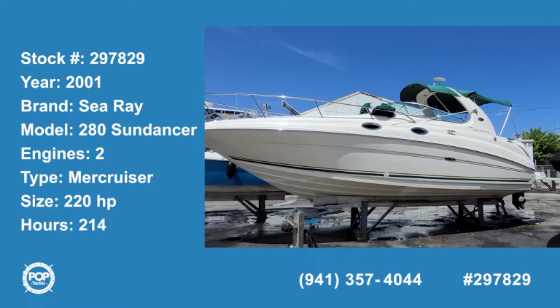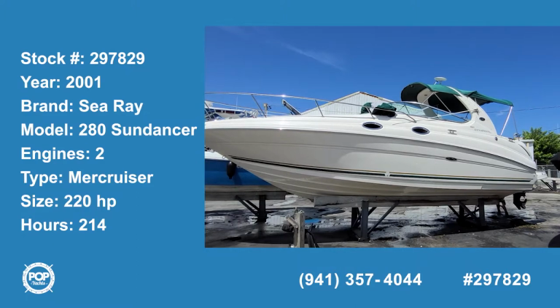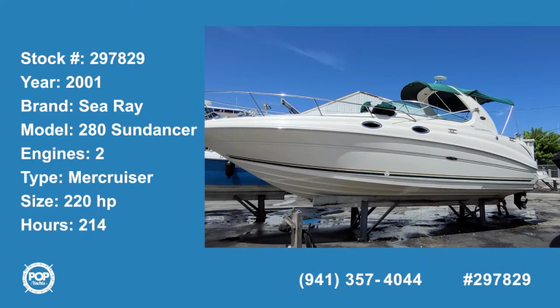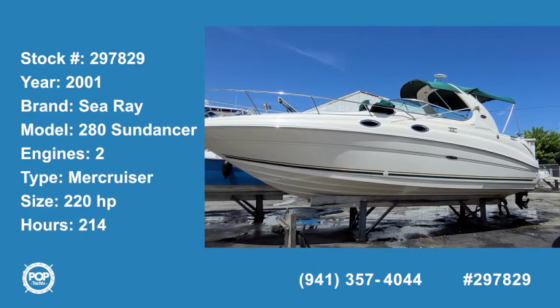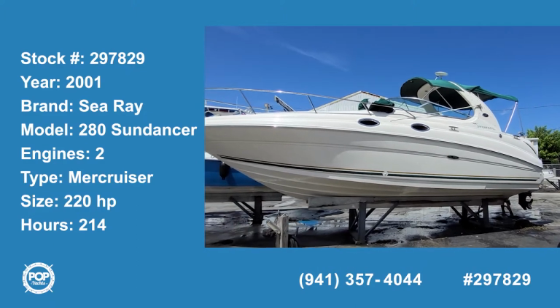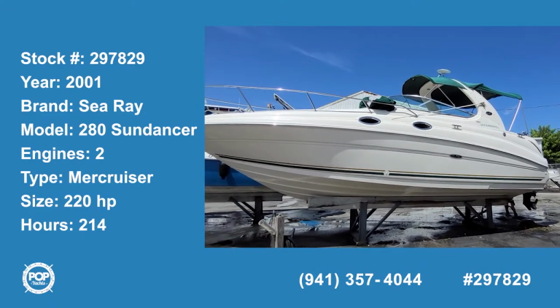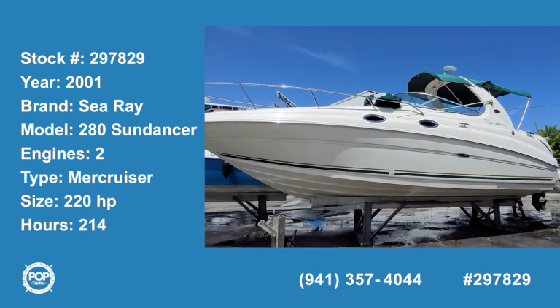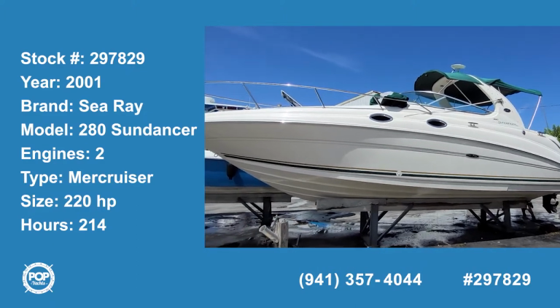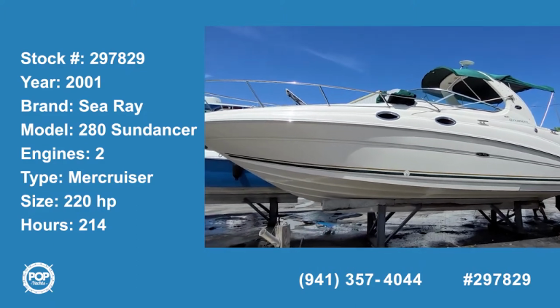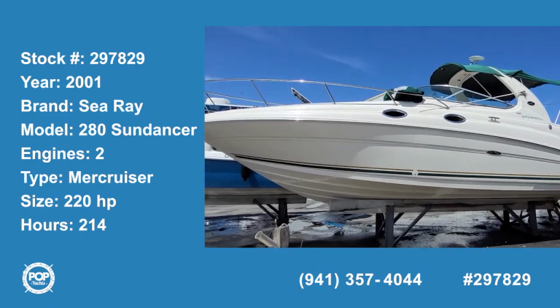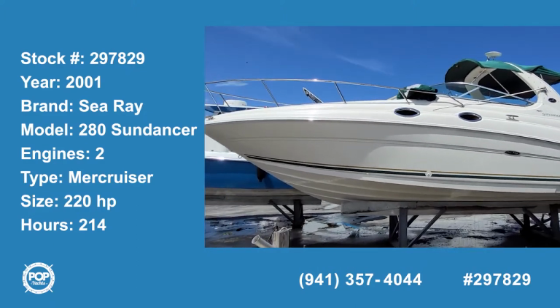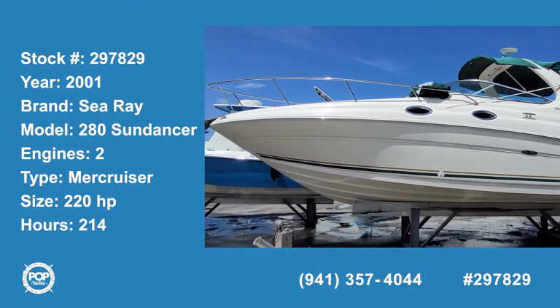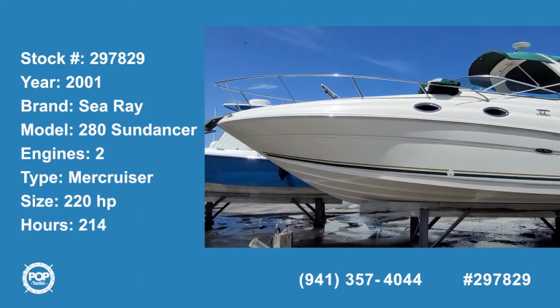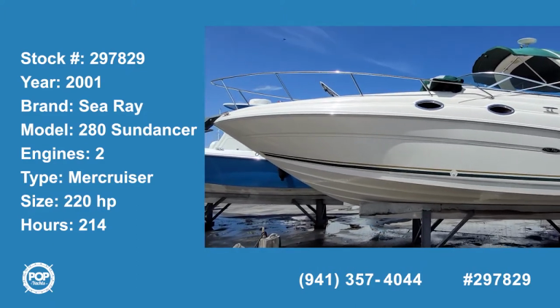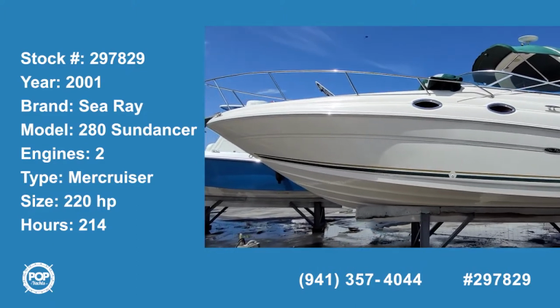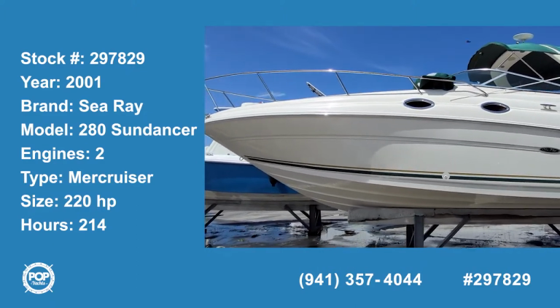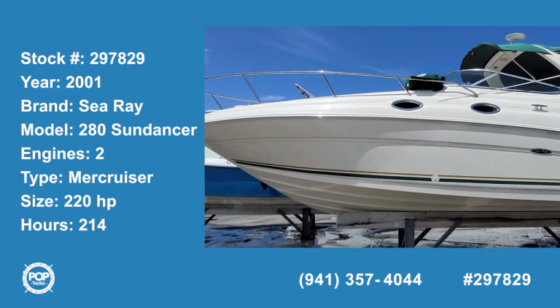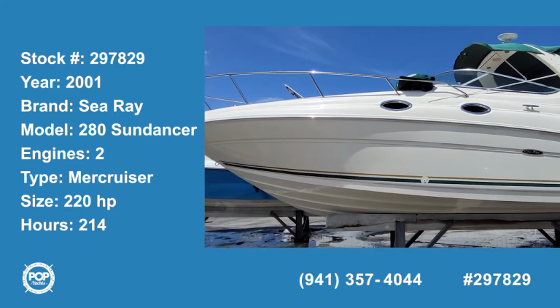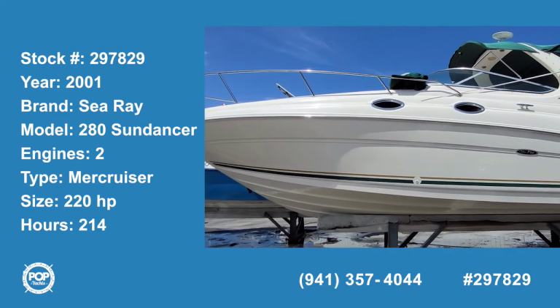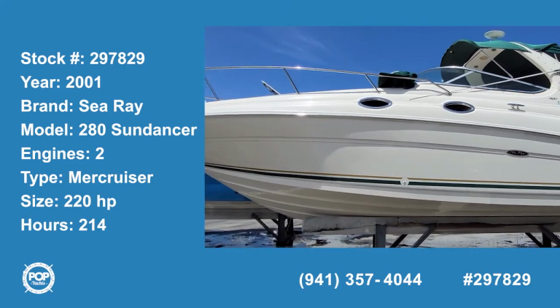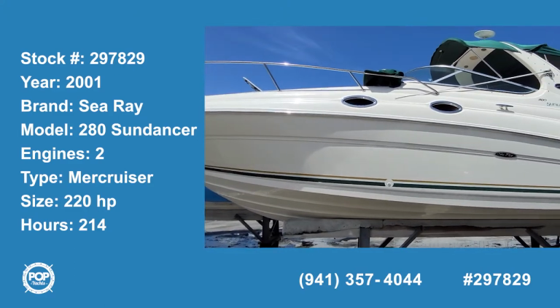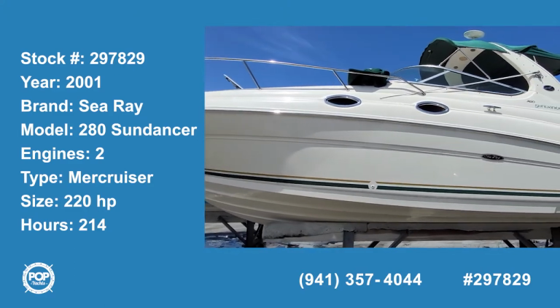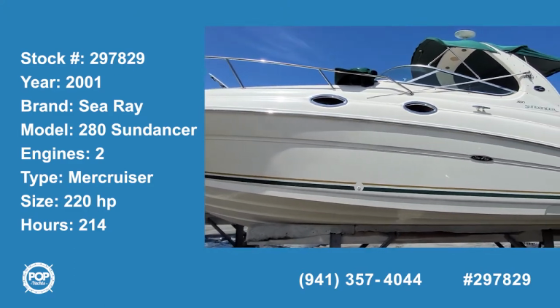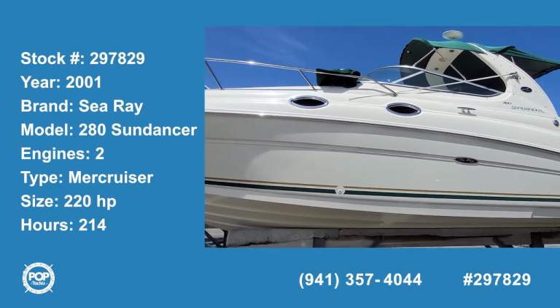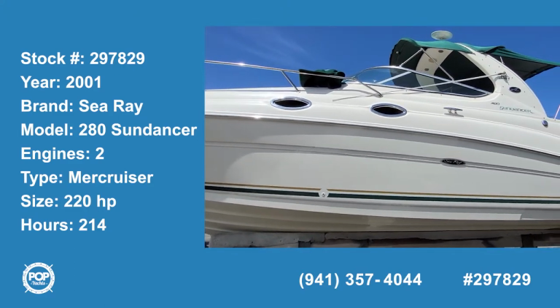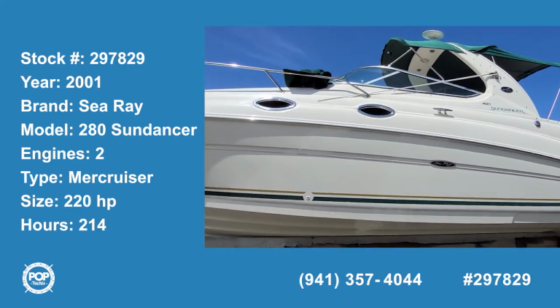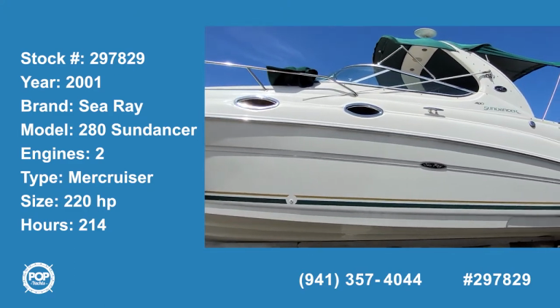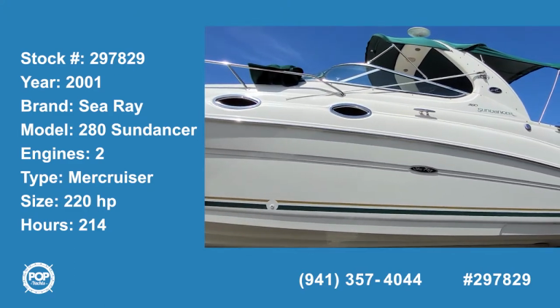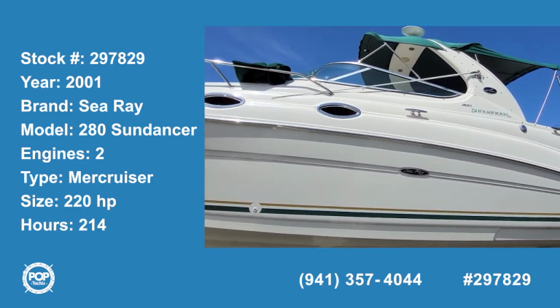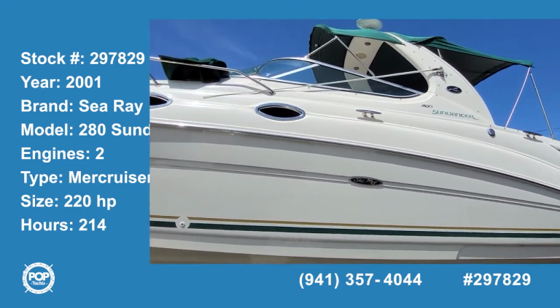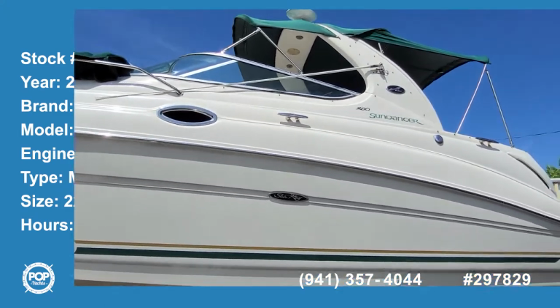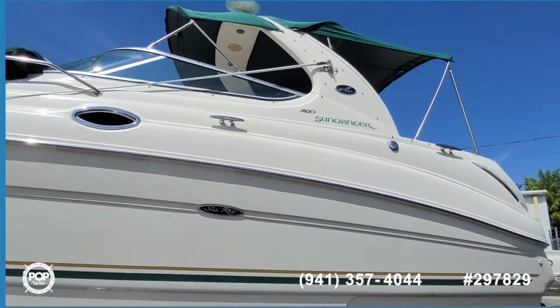Hello and good day, Andy here with Pop Yachts. We're ready for some cruising fun on a two-owner 2001 Sea Ray 280 Sundancer.